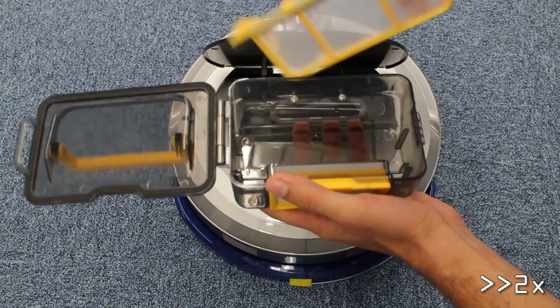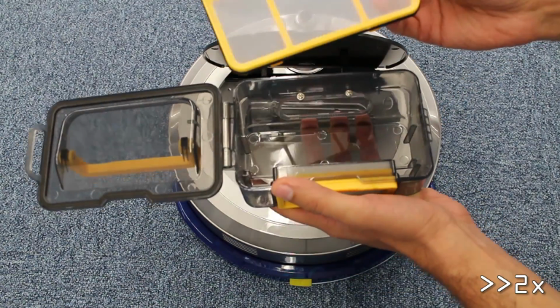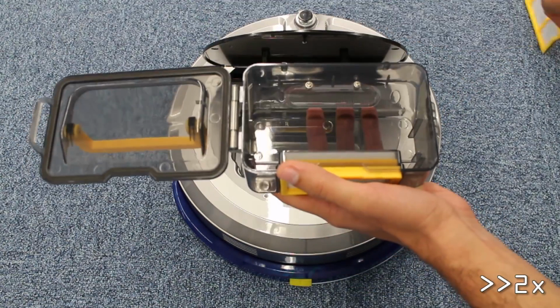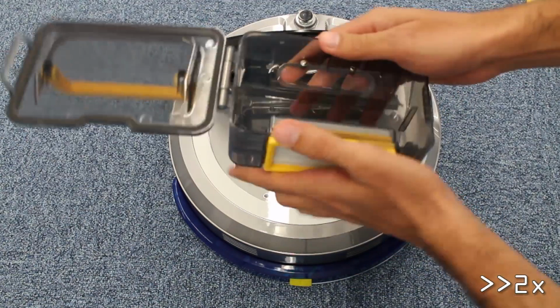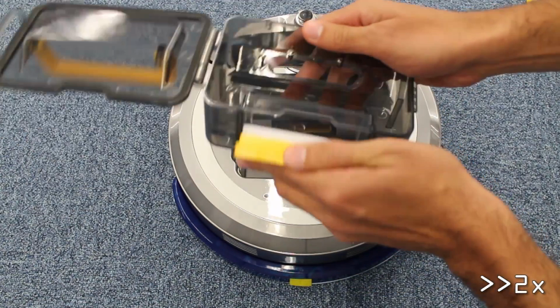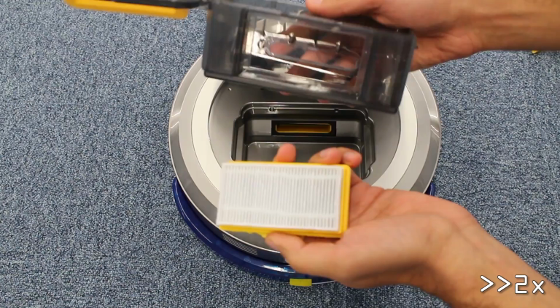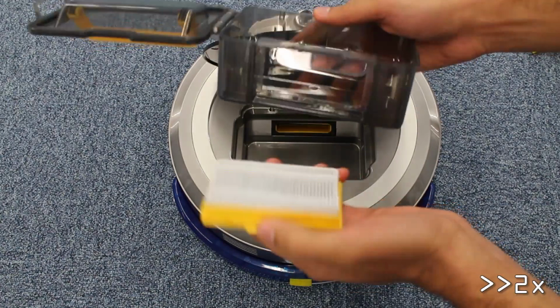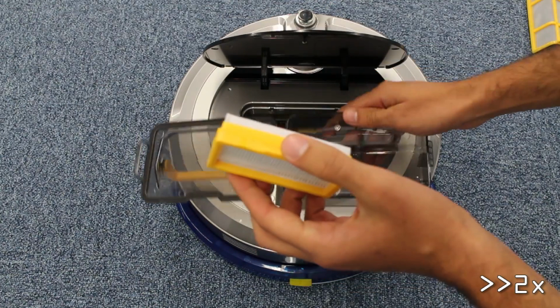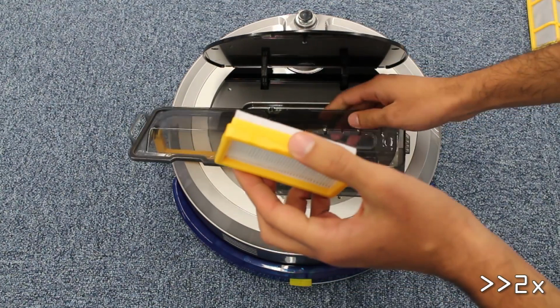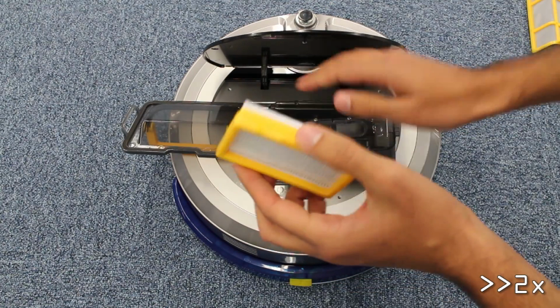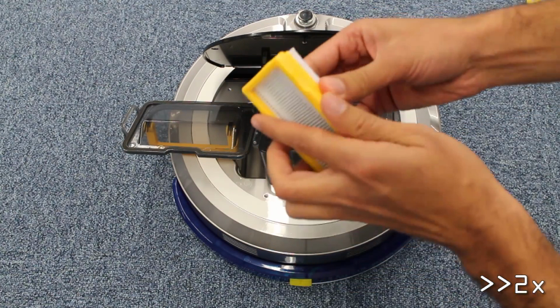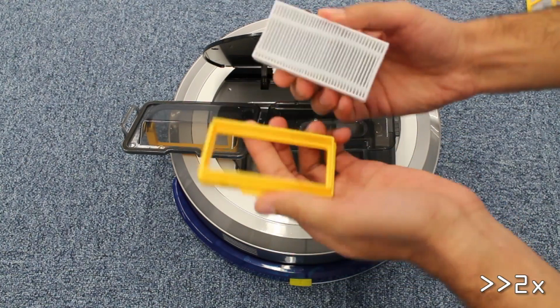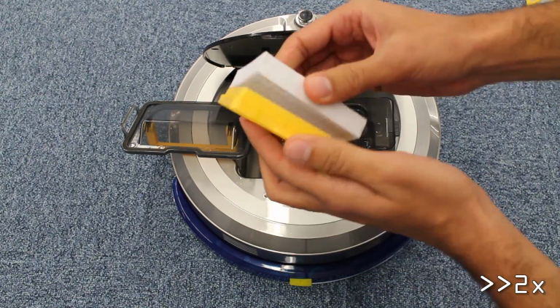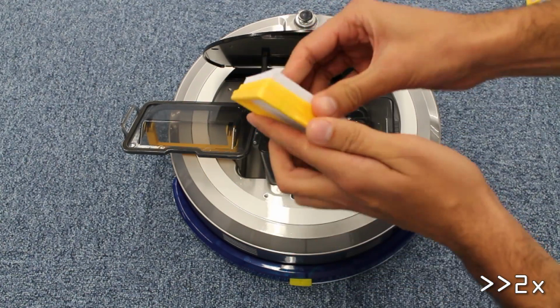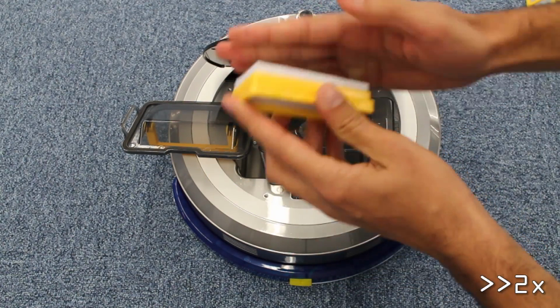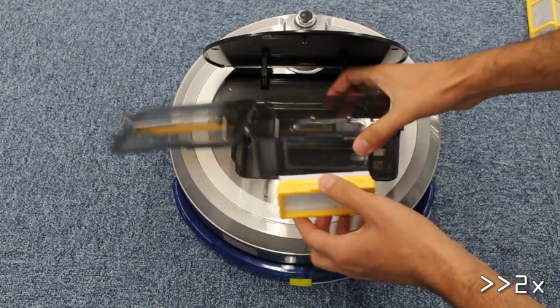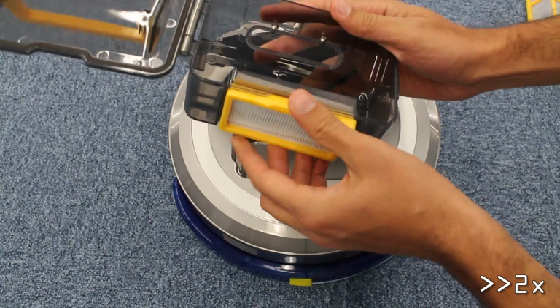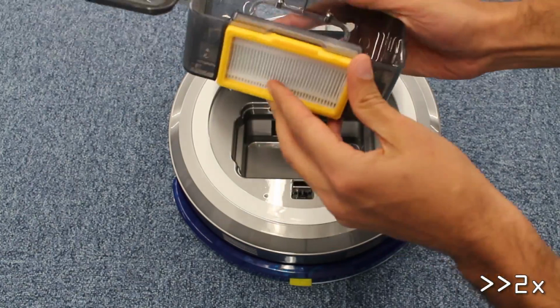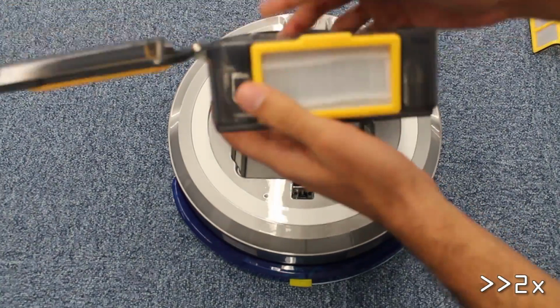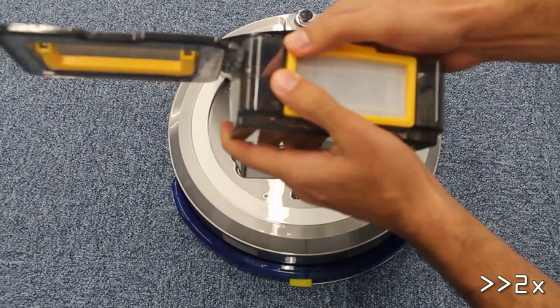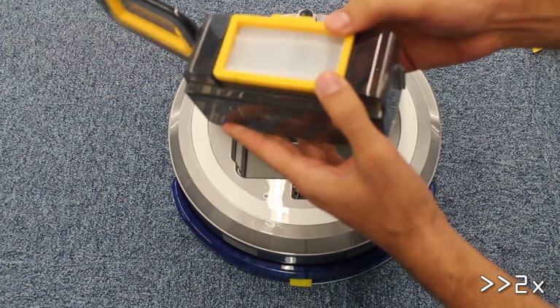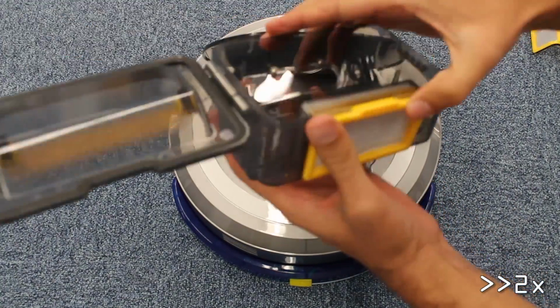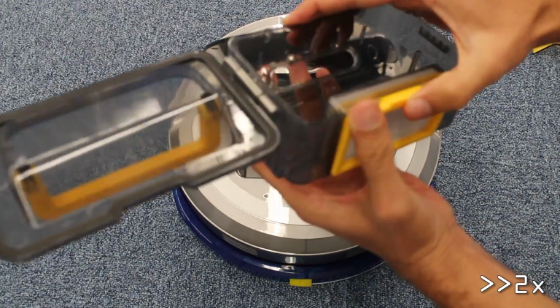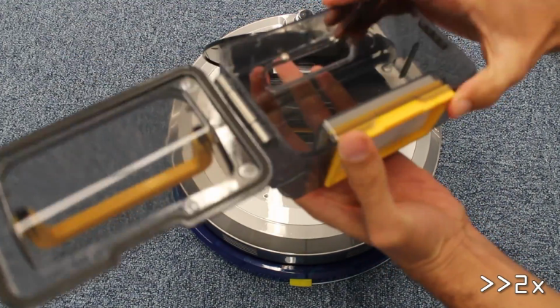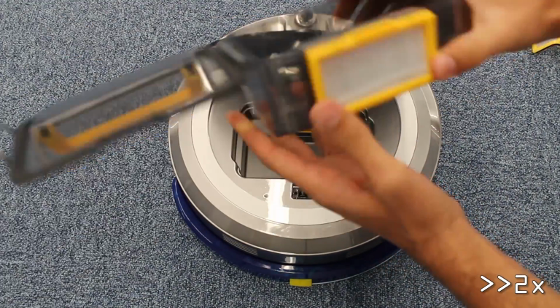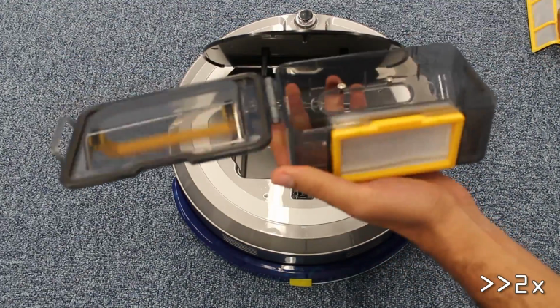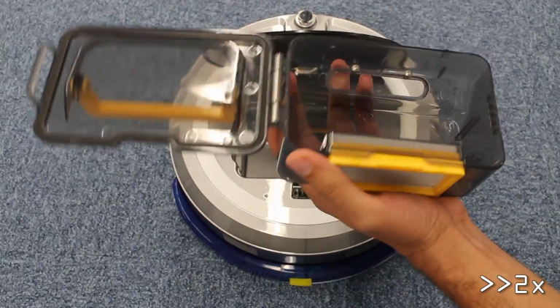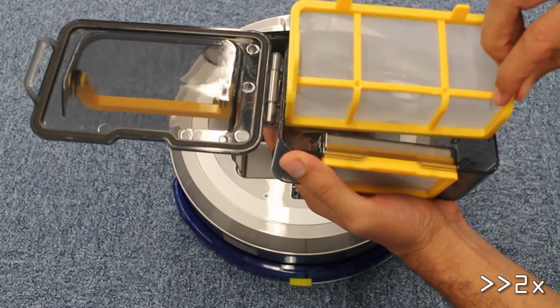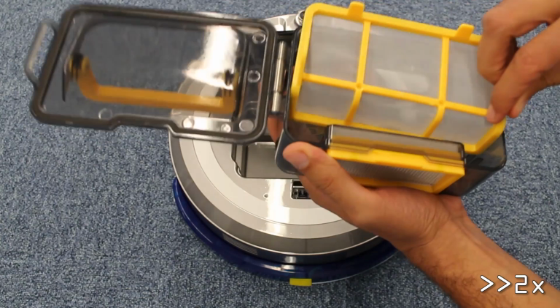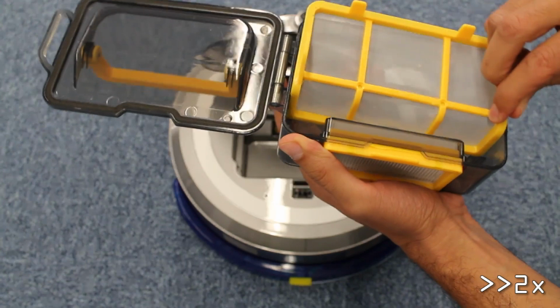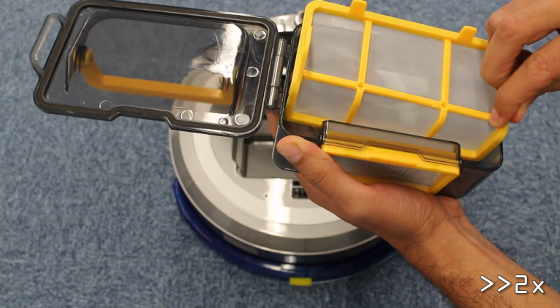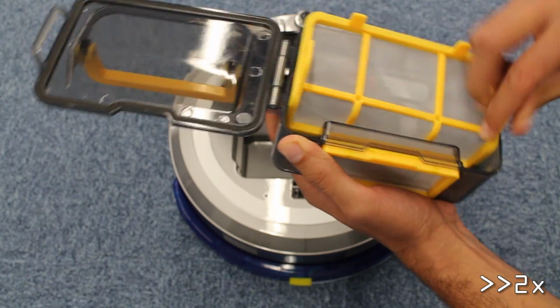Accessing the dust recipient is easy. This part comes equipped with two filter layers. The first filter keeps the biggest chunks out of the more sensitive HEPA filter. The bin is spacious enough to accommodate a fair amount of dirt.